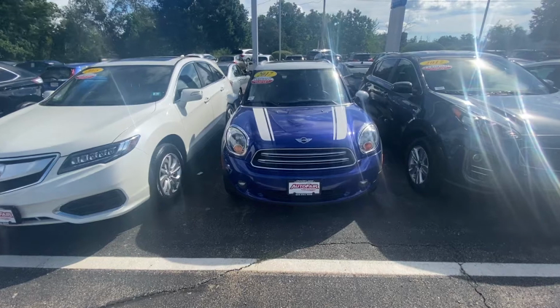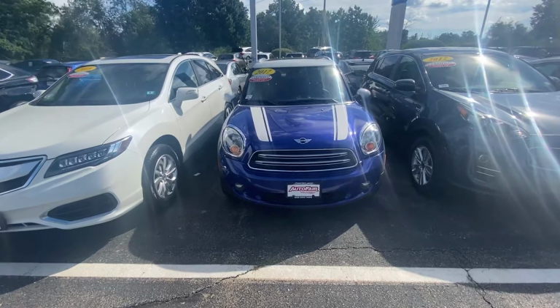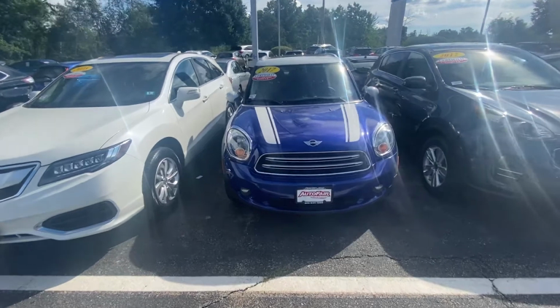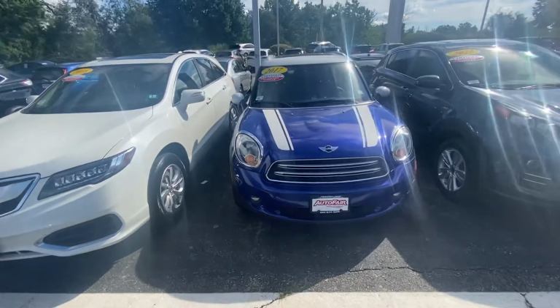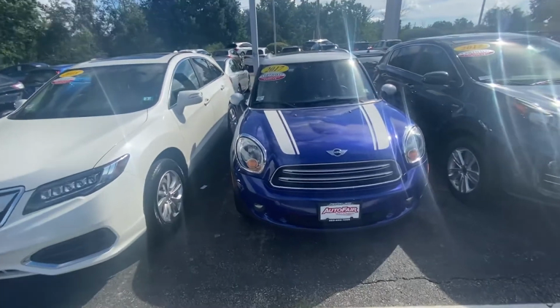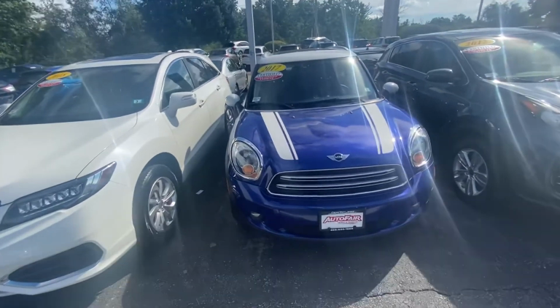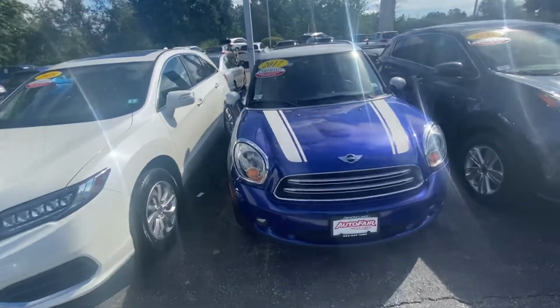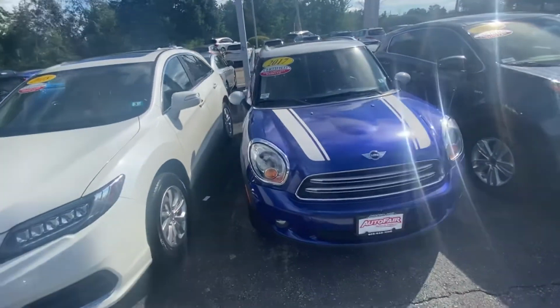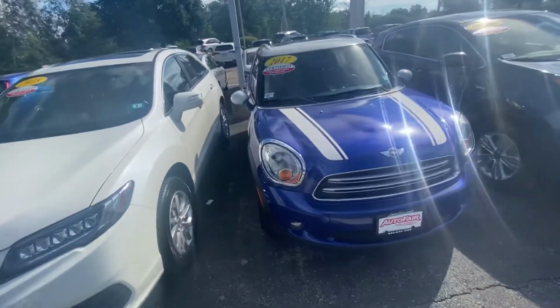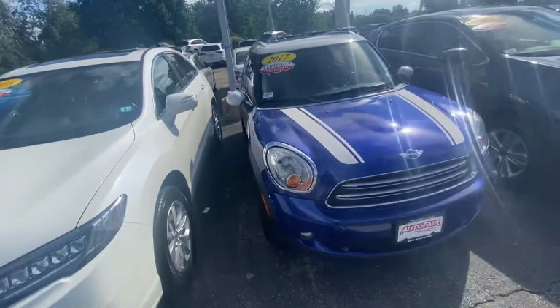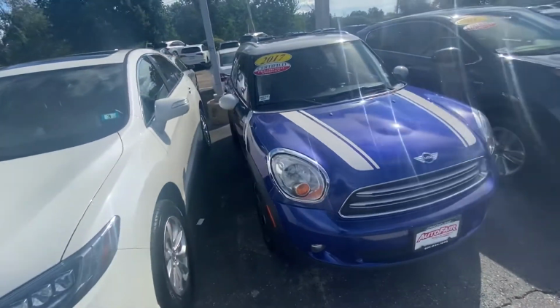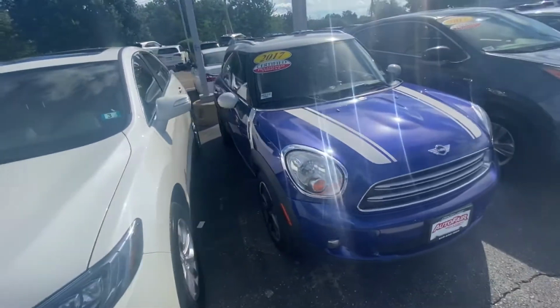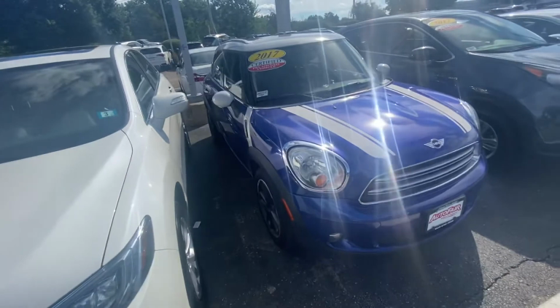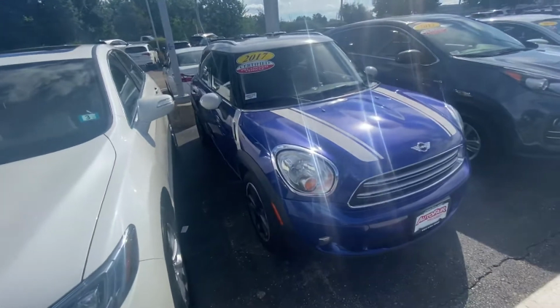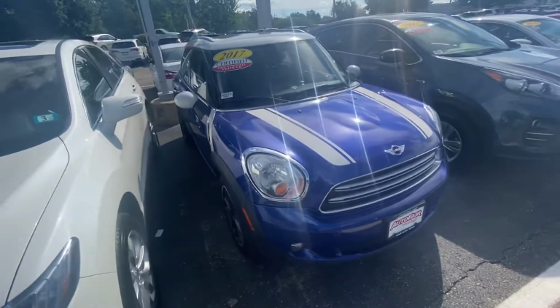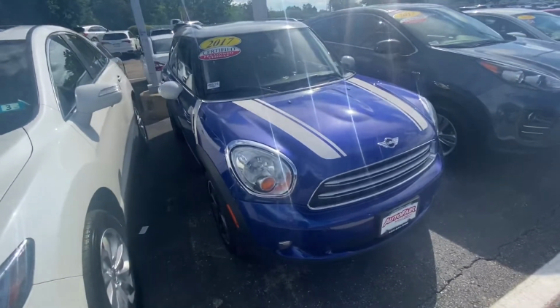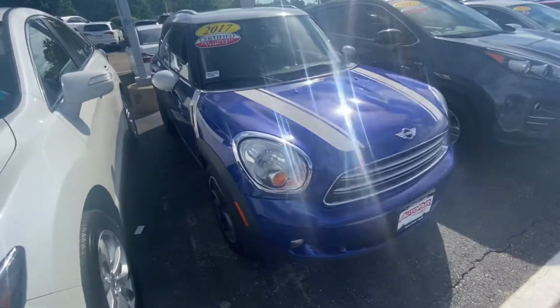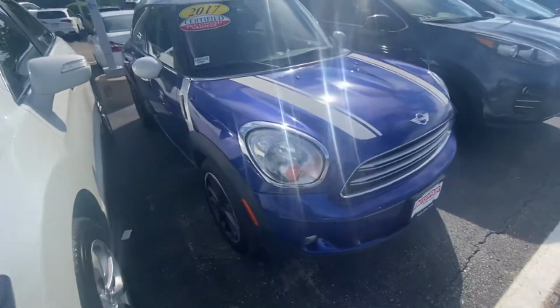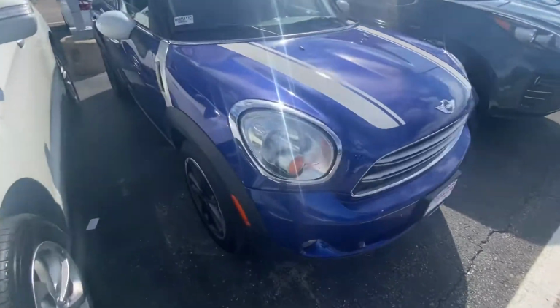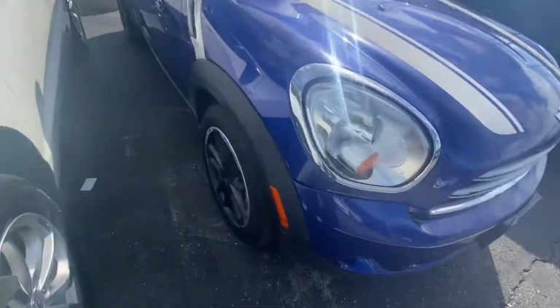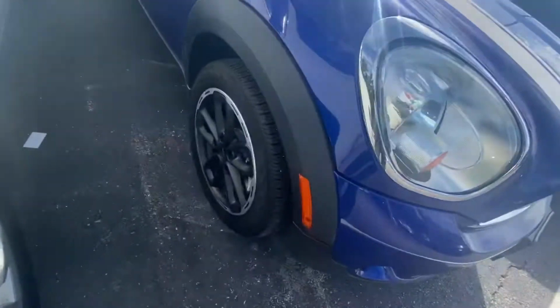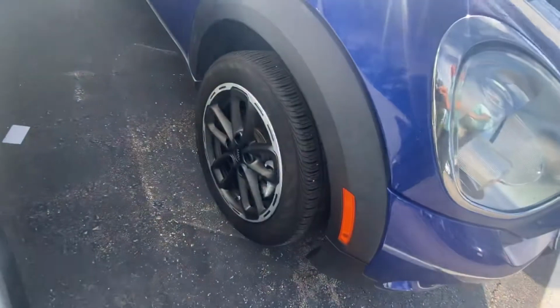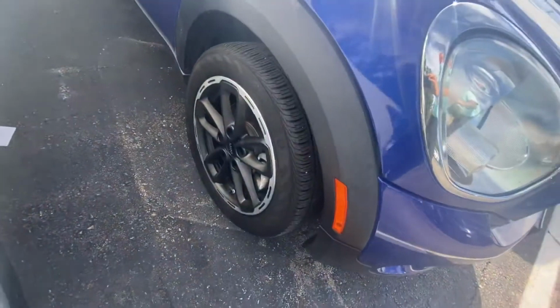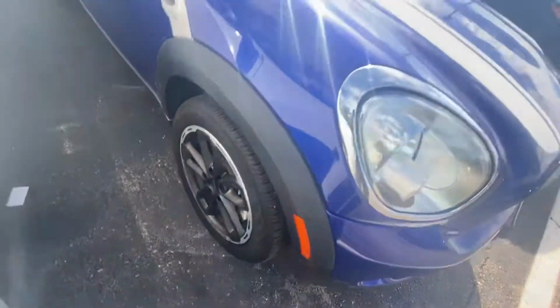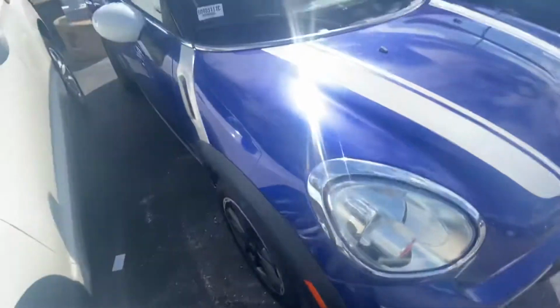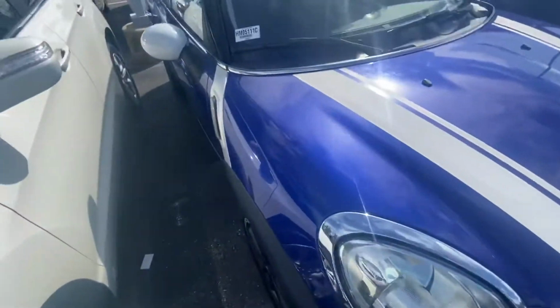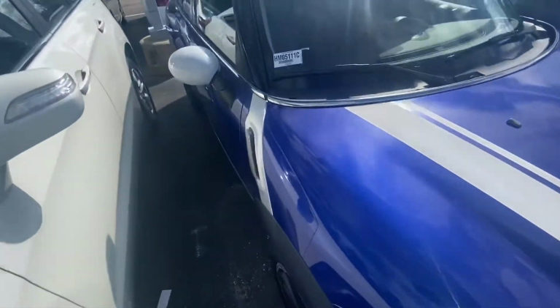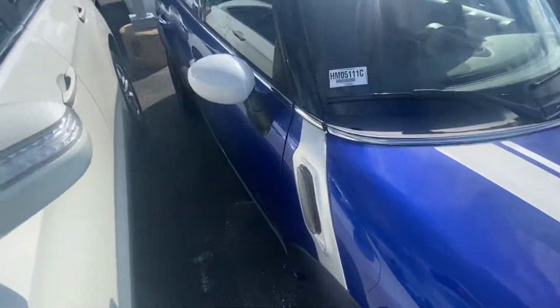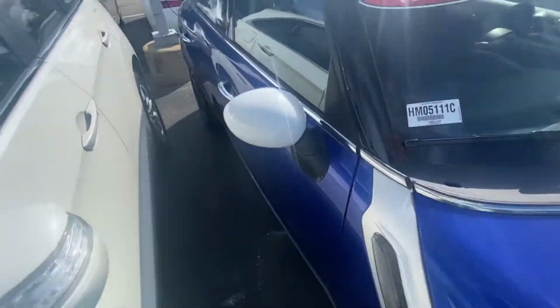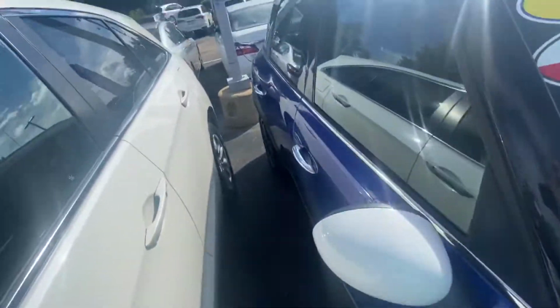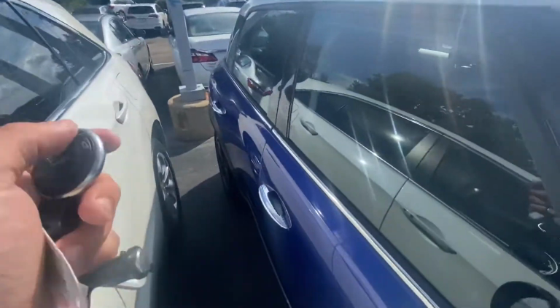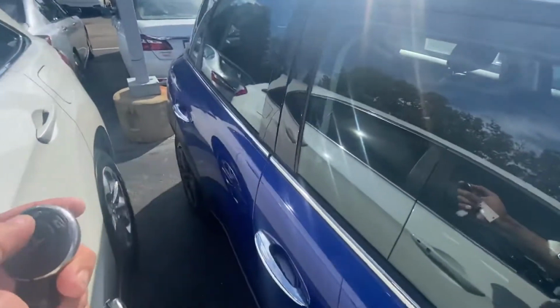Good morning, Daniel. My name is Andrew from AutoFair Honda. I wanted to show you your Mini Cooper here, bring you around the vehicle, show you some of the features. I love this thing — you can see it's in really good shape. I love the color. I actually have an Accord that's the same color, which is really nice.